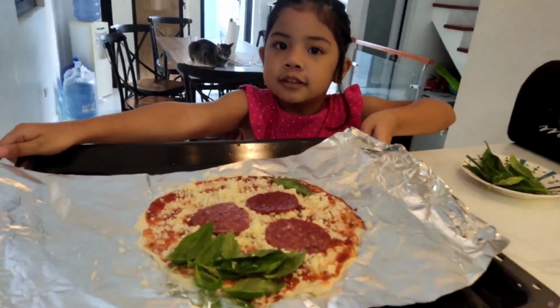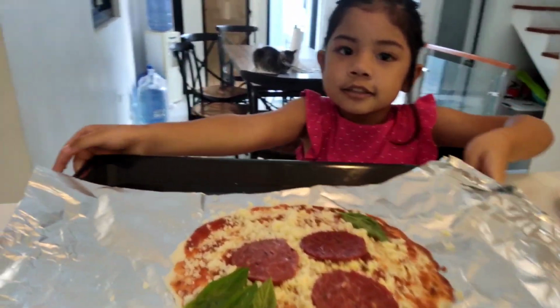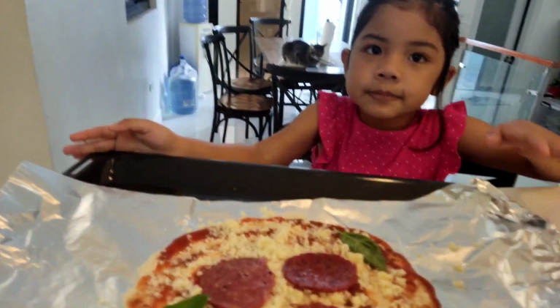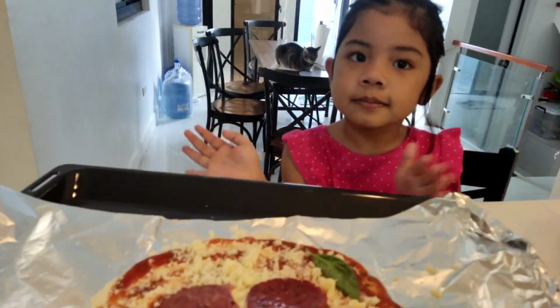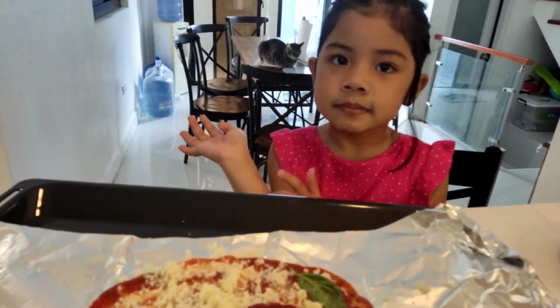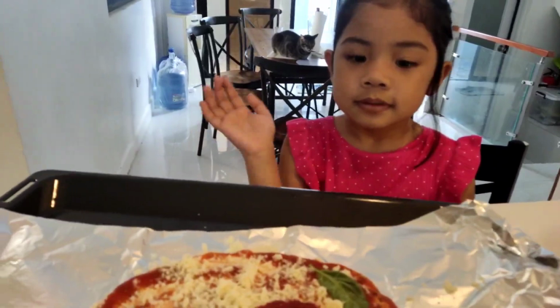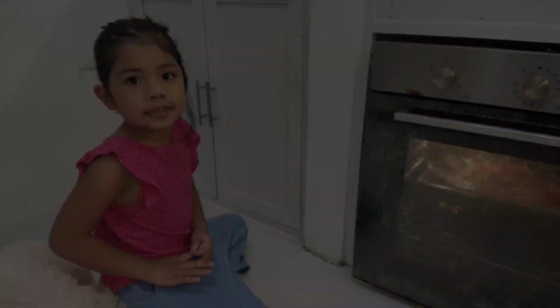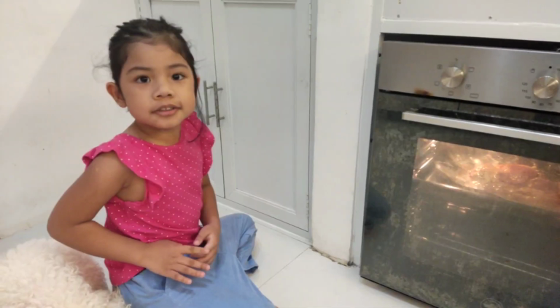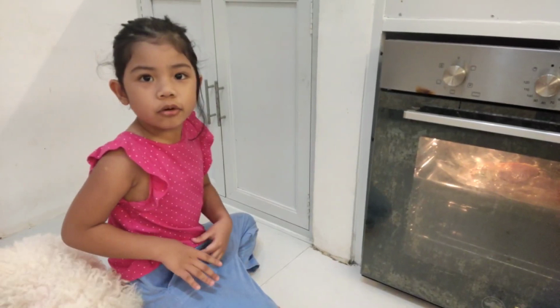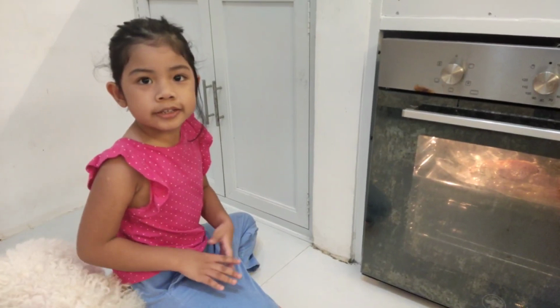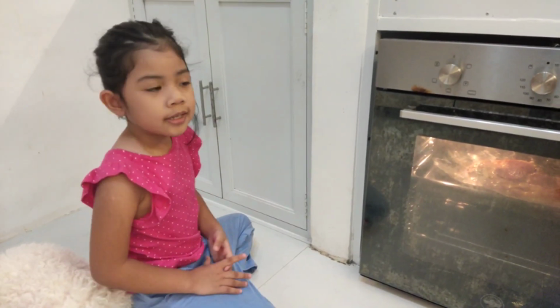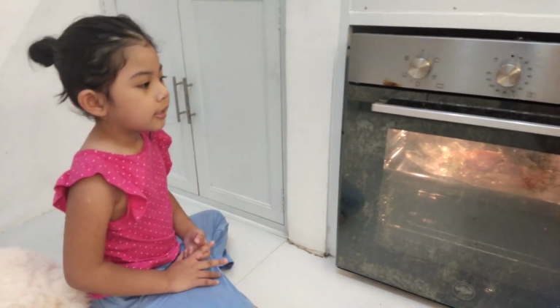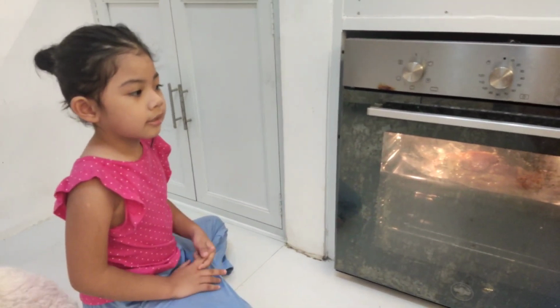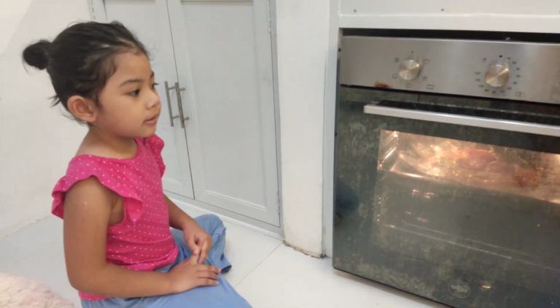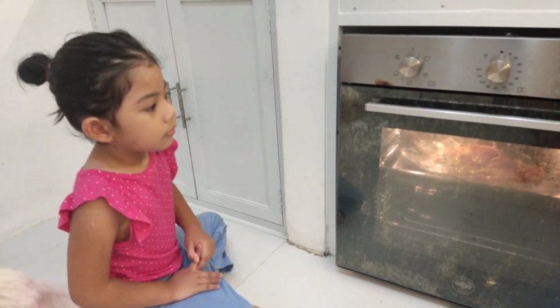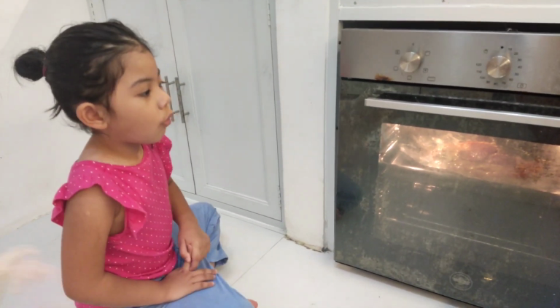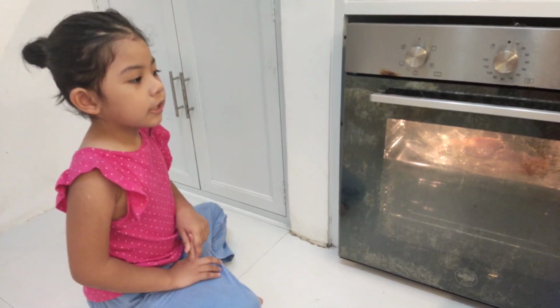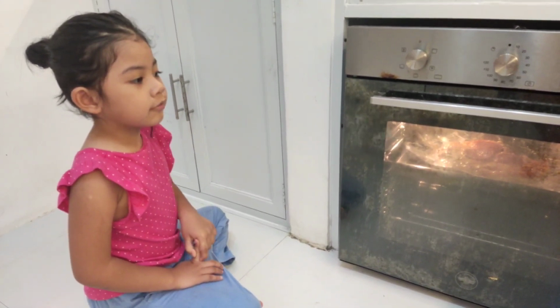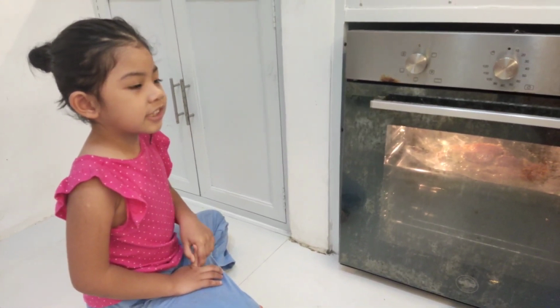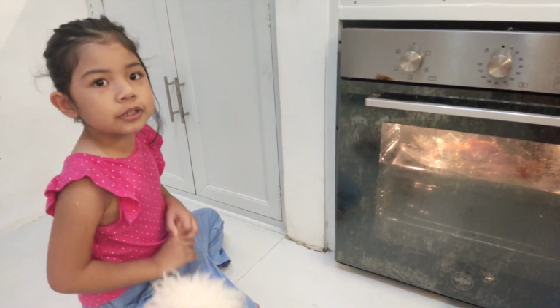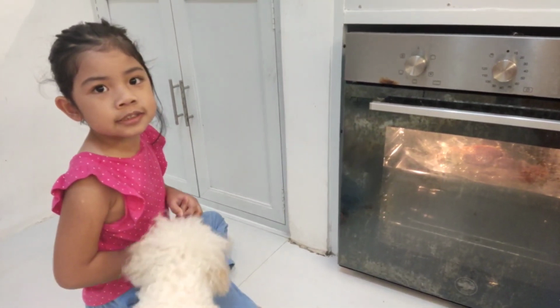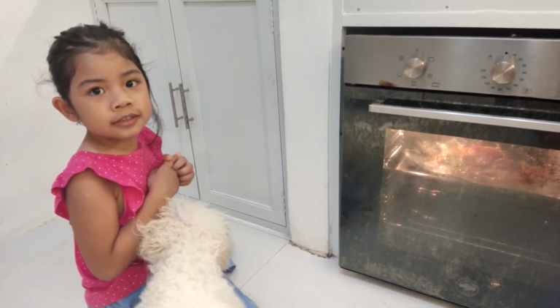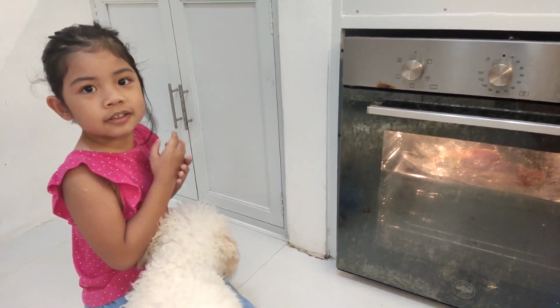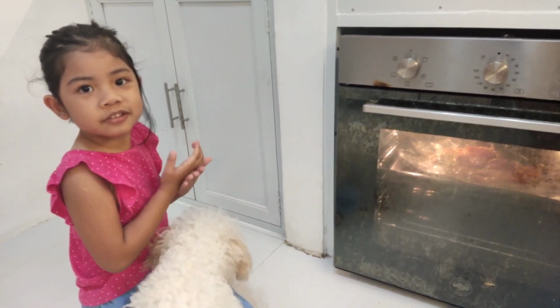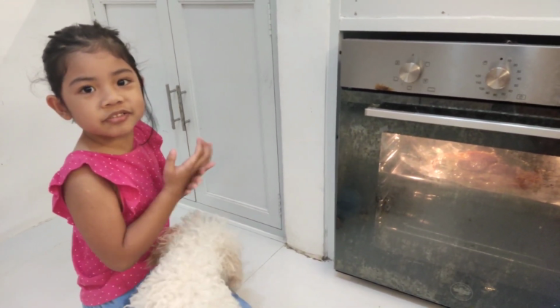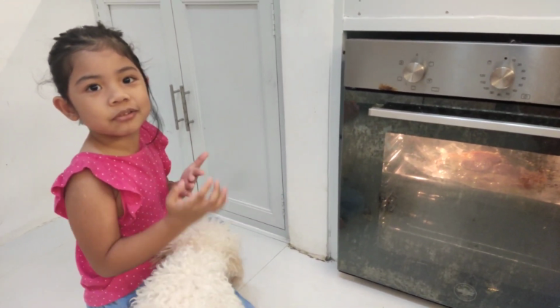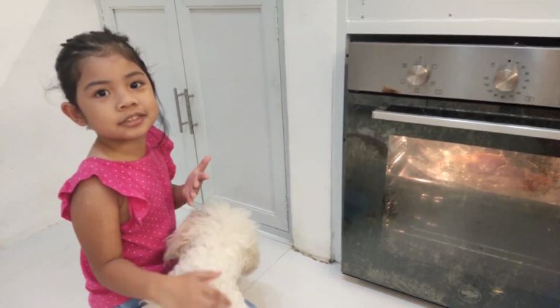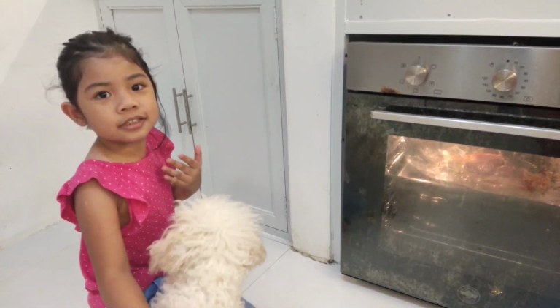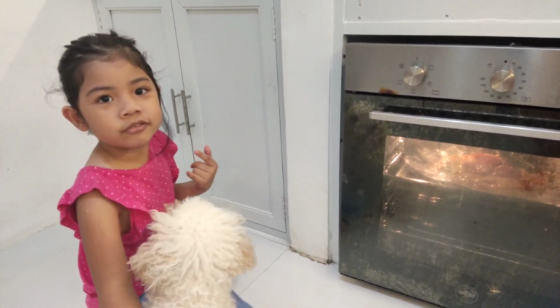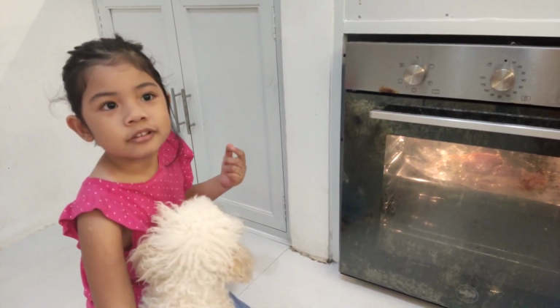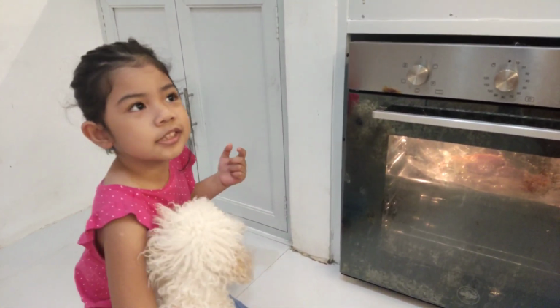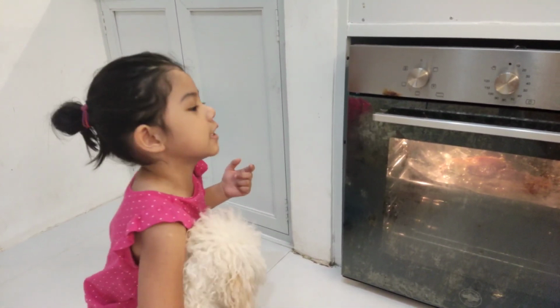Daddy, can you help me? Now it's in the oven. How long will we leave it? For 15 hours. 15 hours? 50 hours. 15 minutes. 15 minutes.